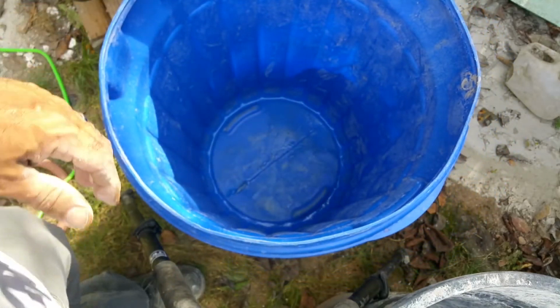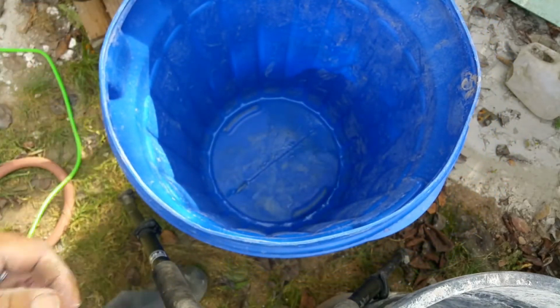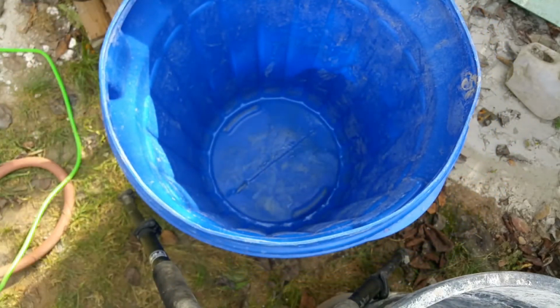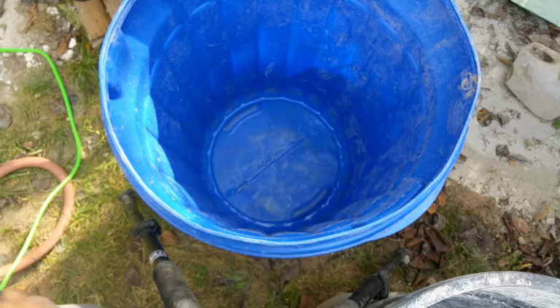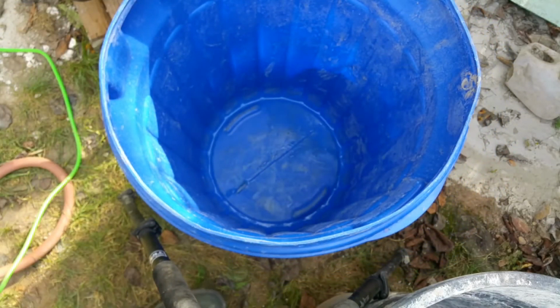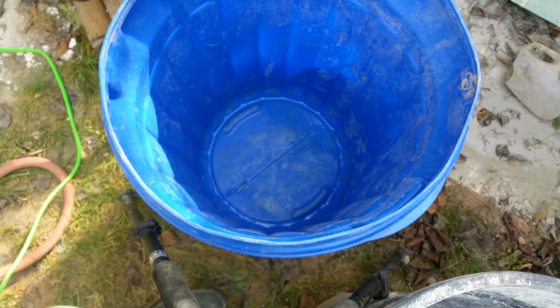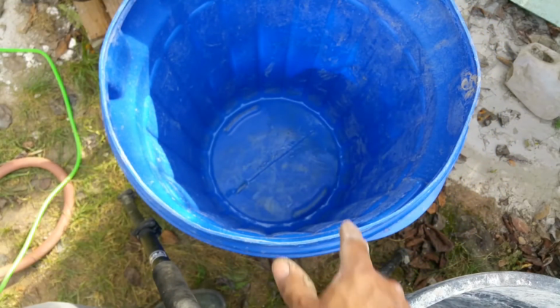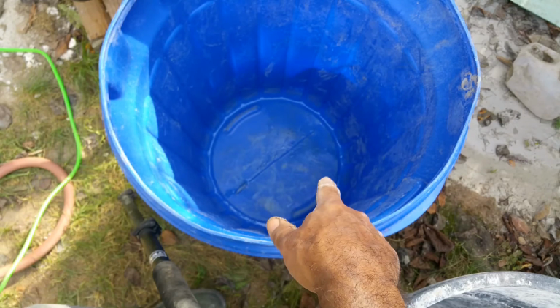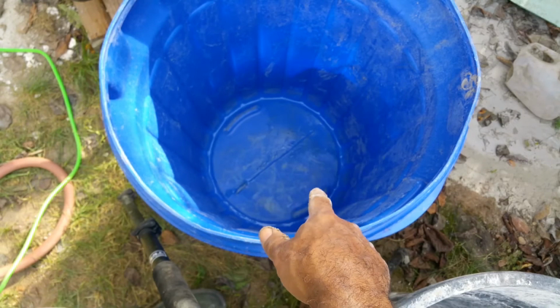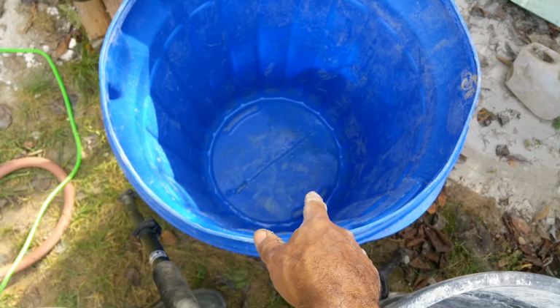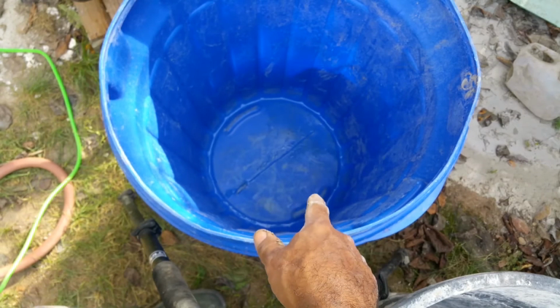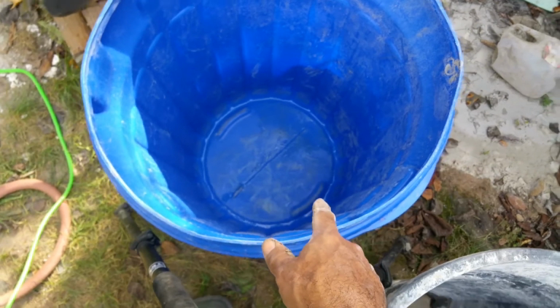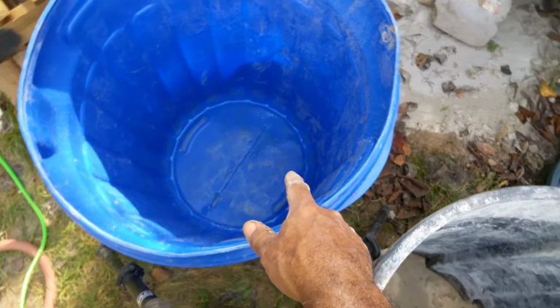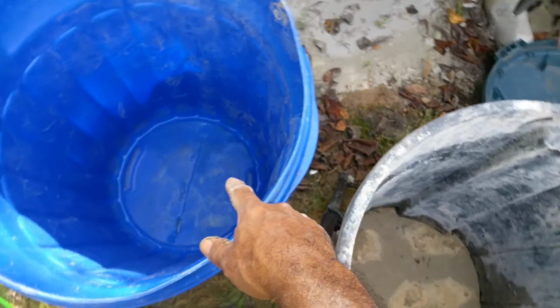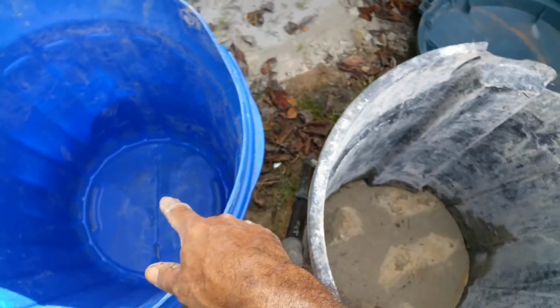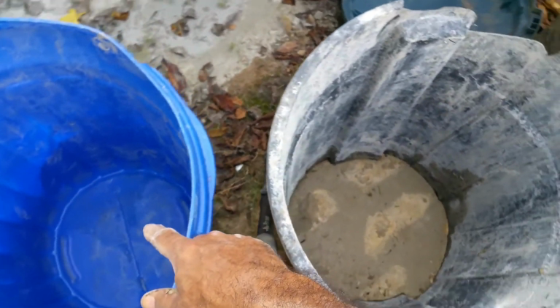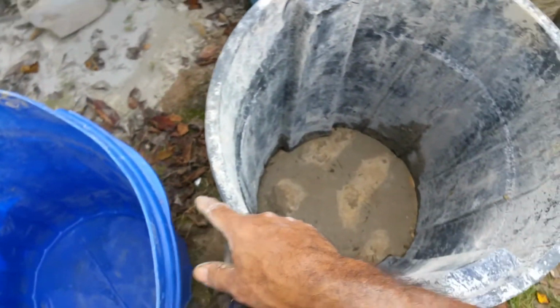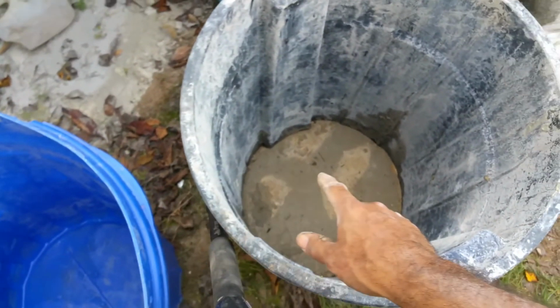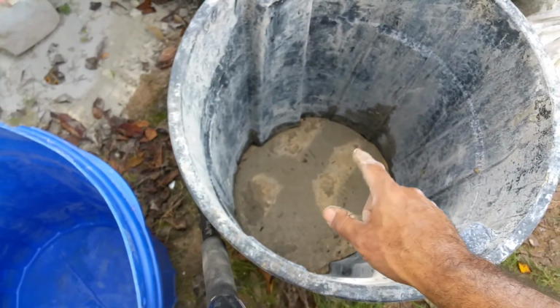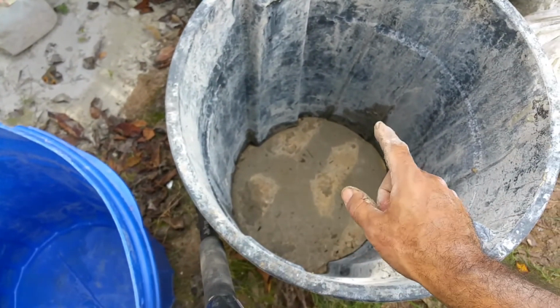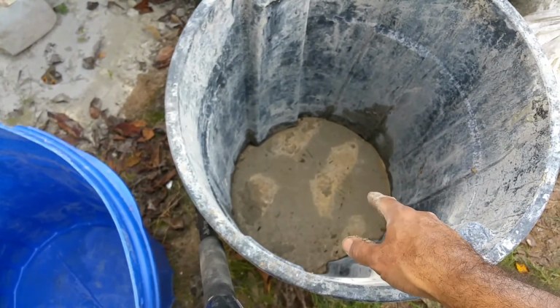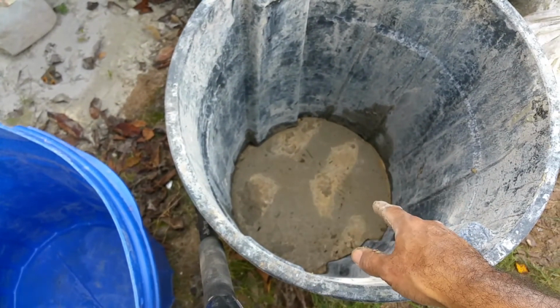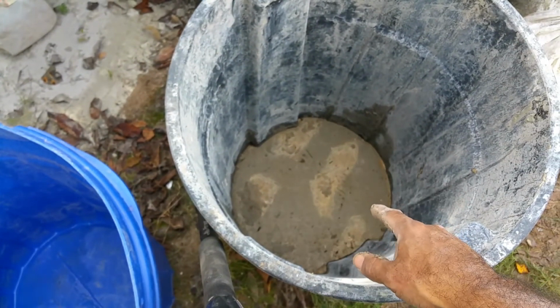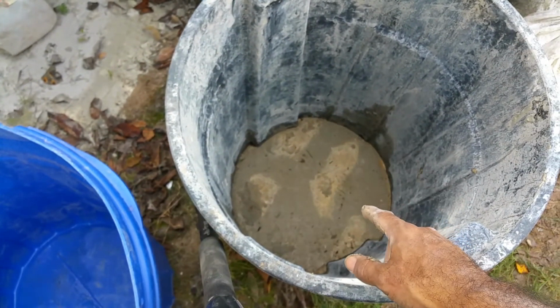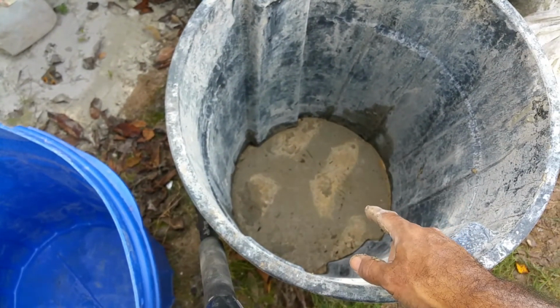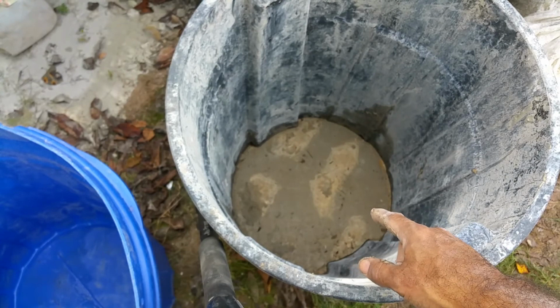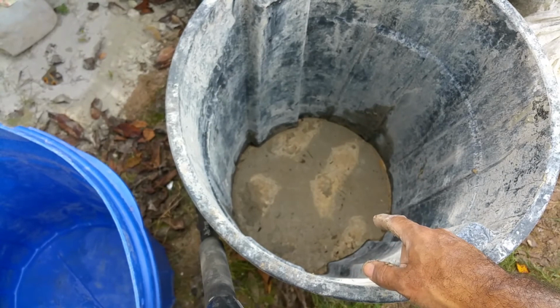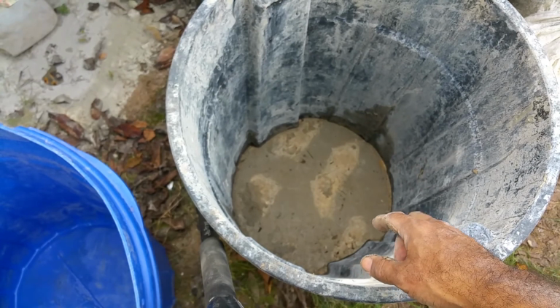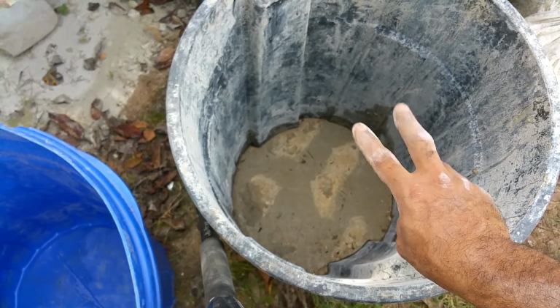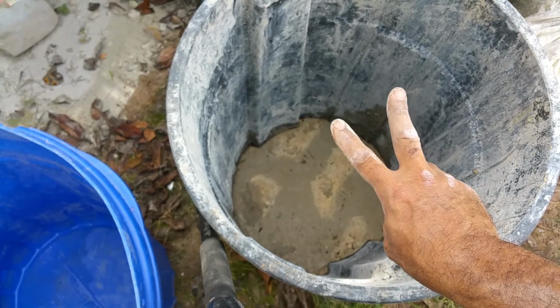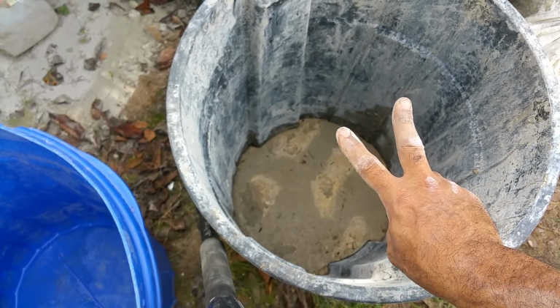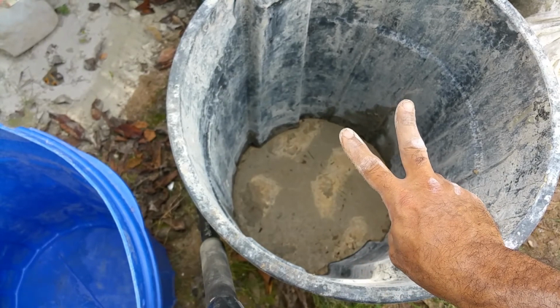Anyway, that's my tip: smooth bottom. If you don't have a smooth-bottom container, make it into a smooth-bottom container. Peace out everyone.